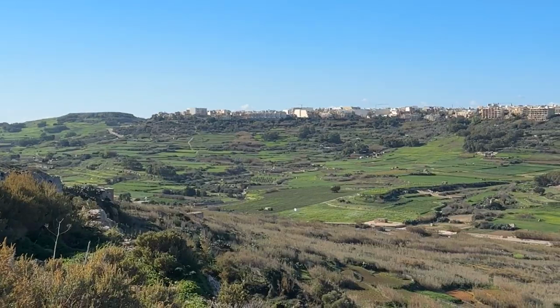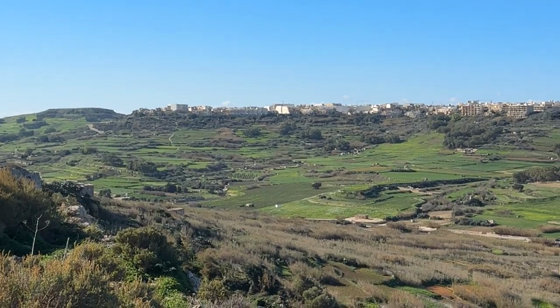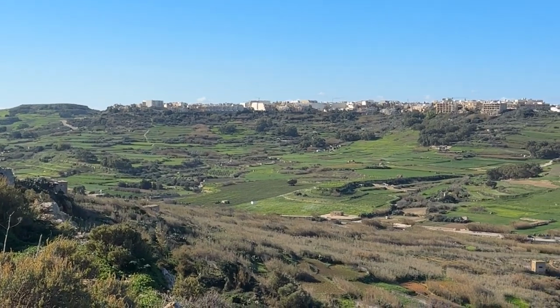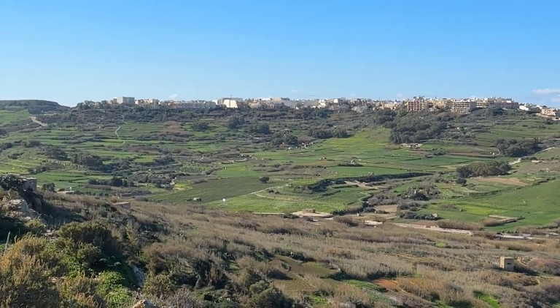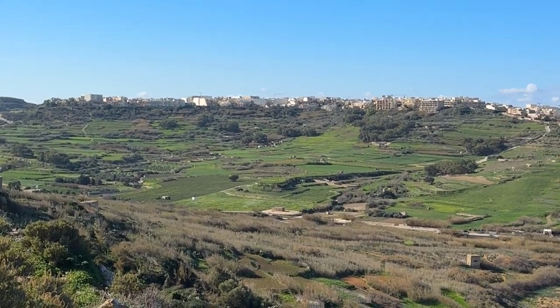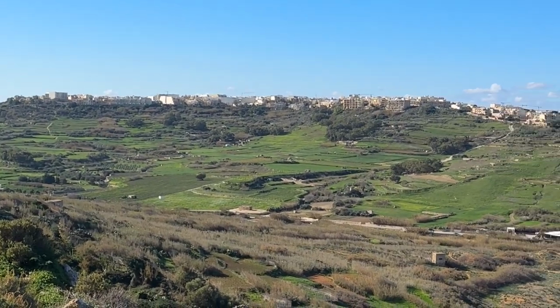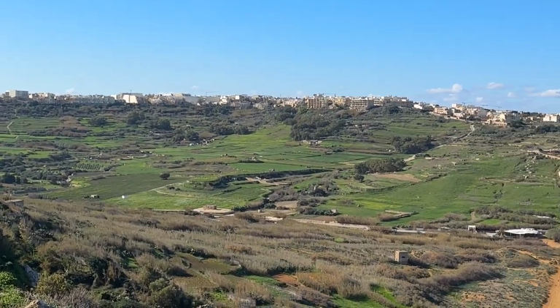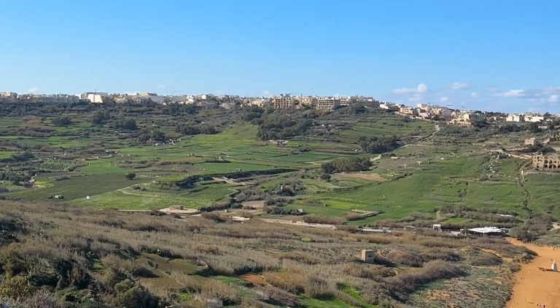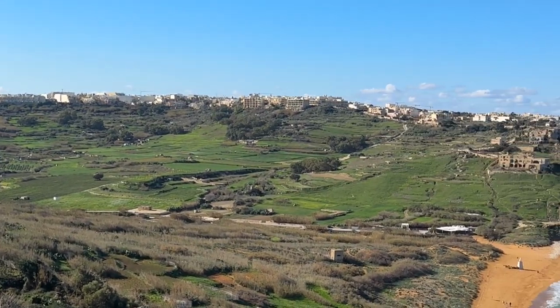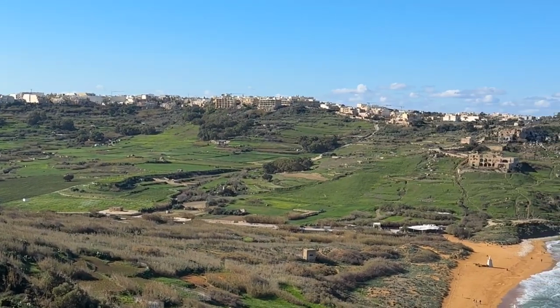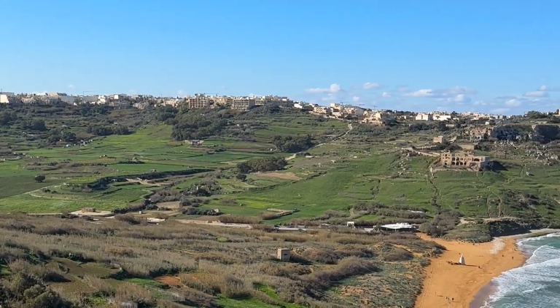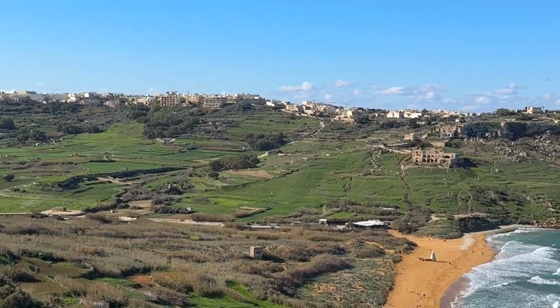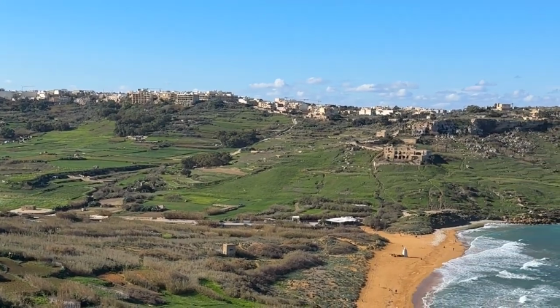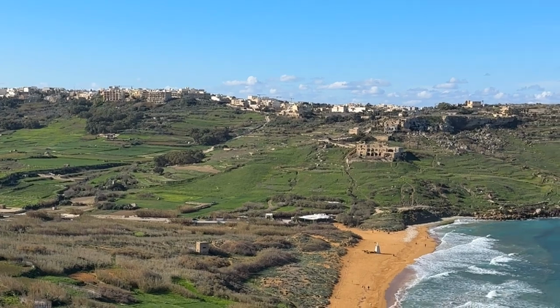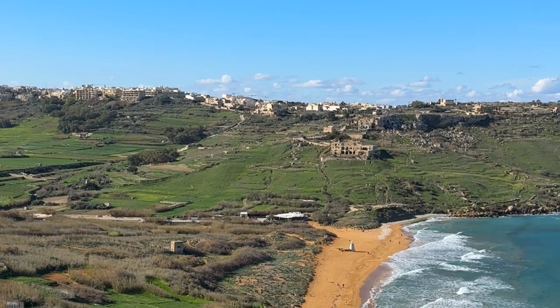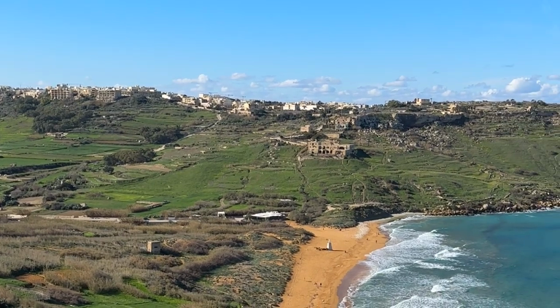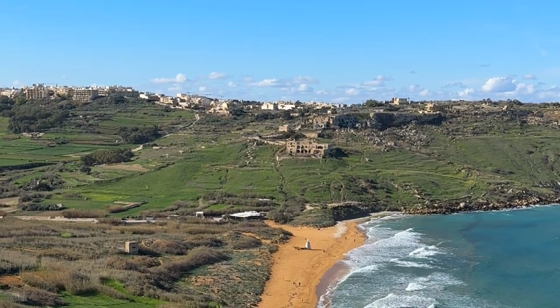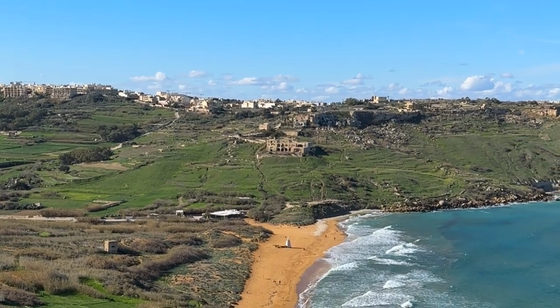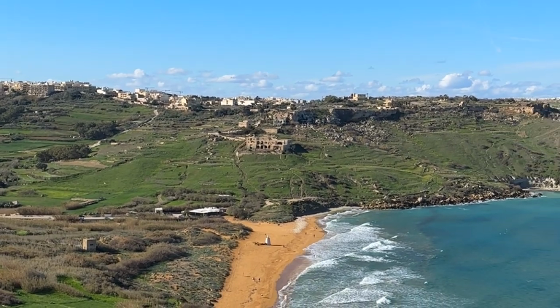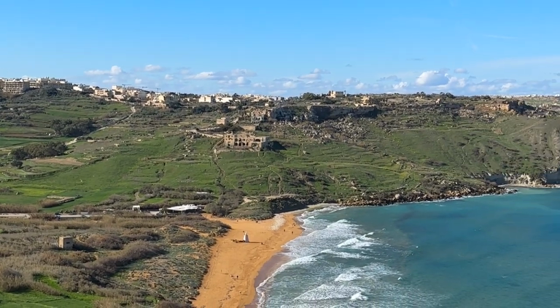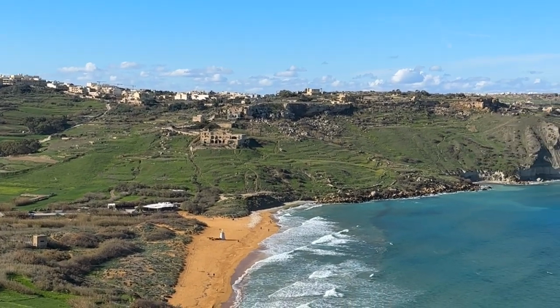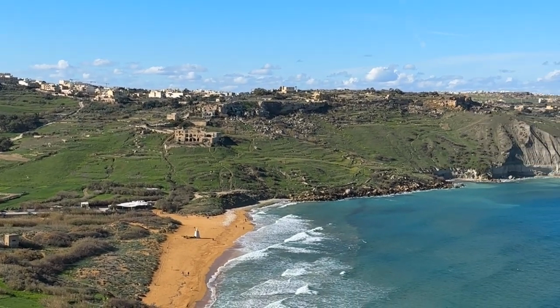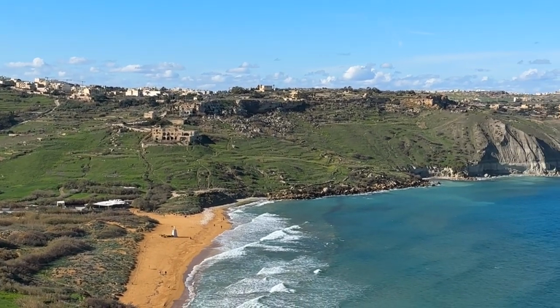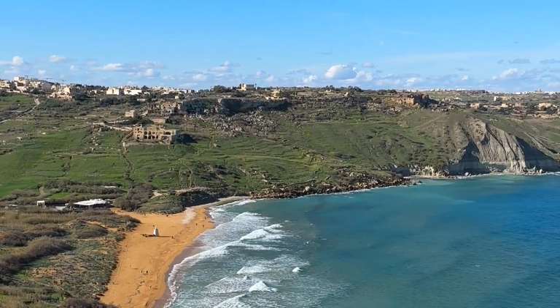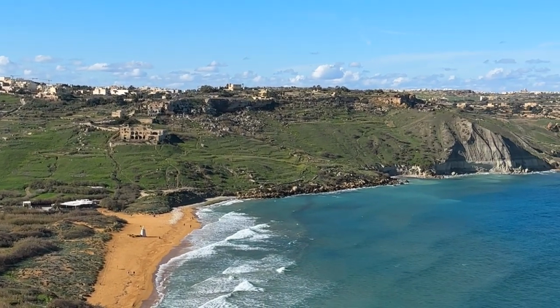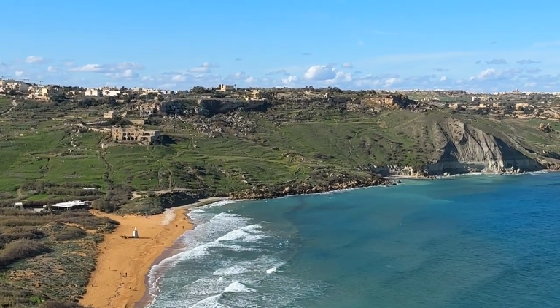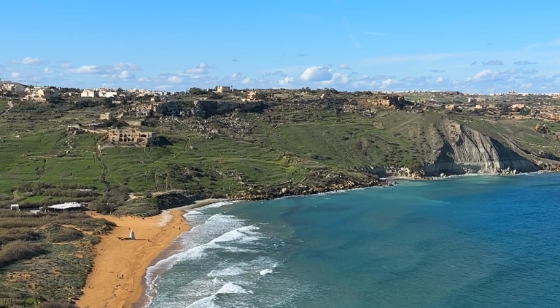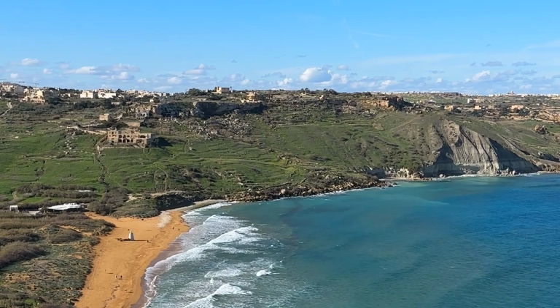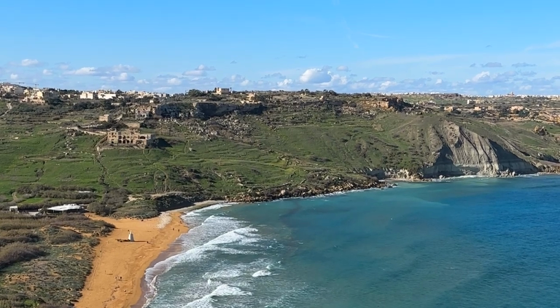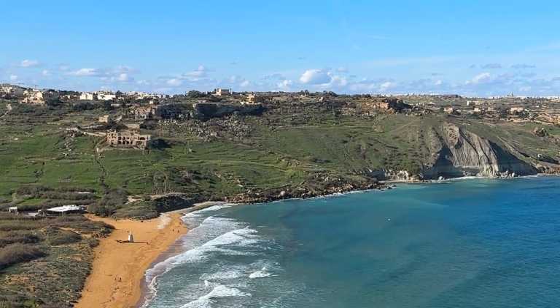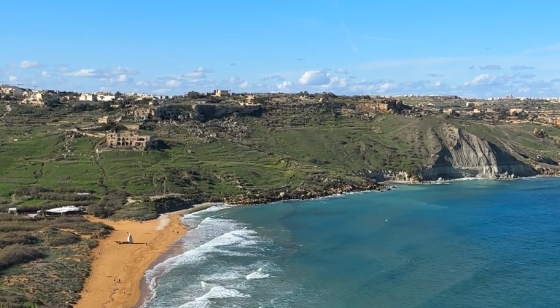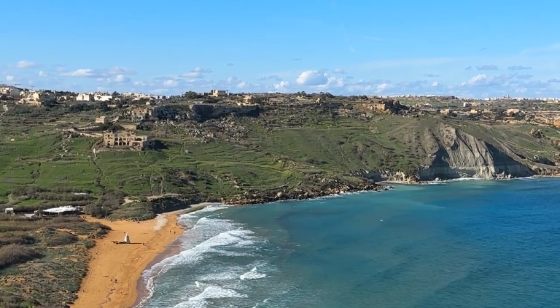Next, I went to a viewpoint for Ramla beach, which is called the most beautiful beach in all Malta. I think that is really cute.